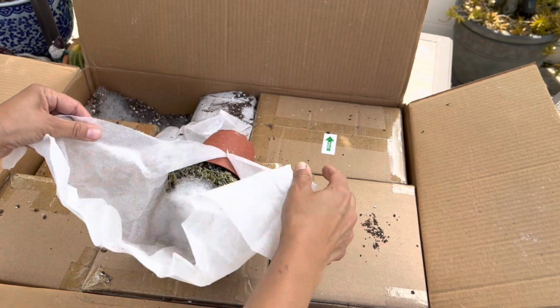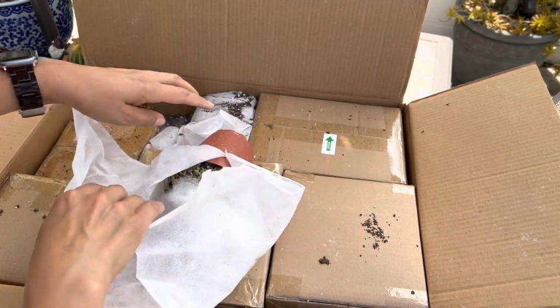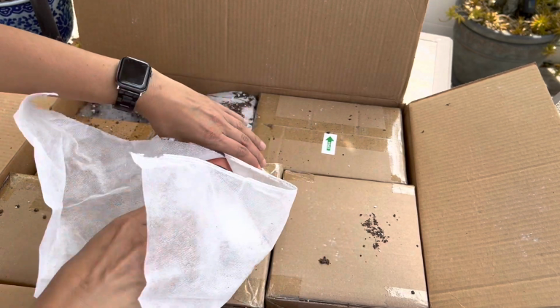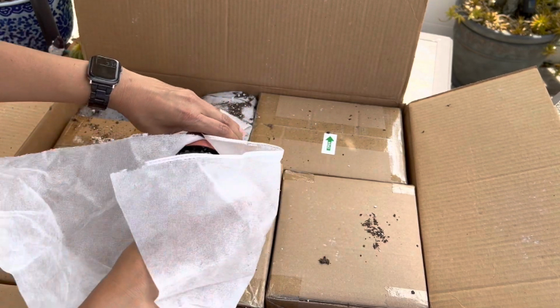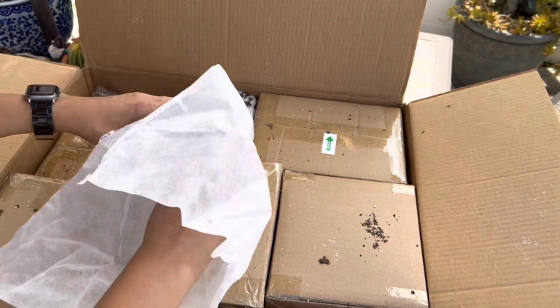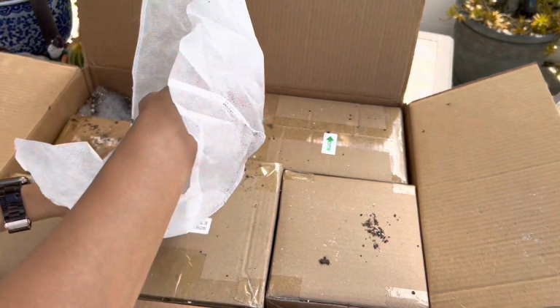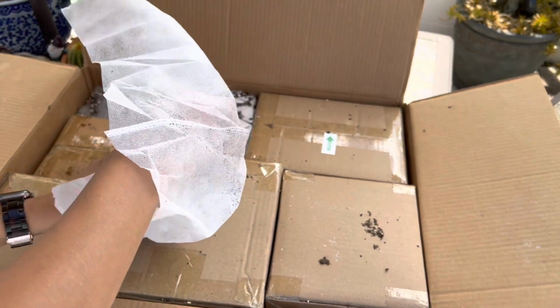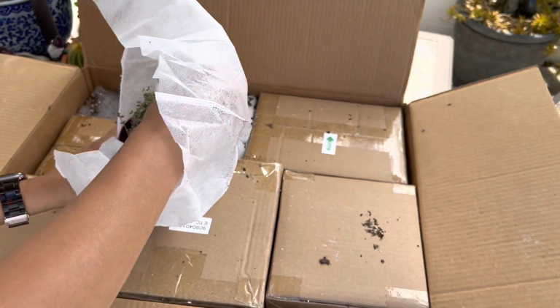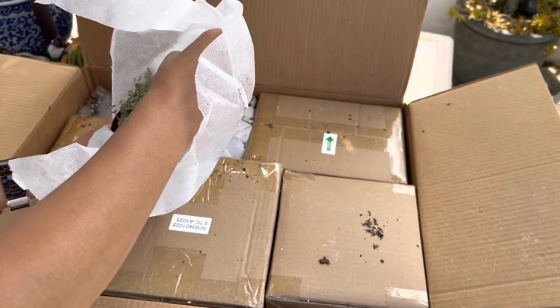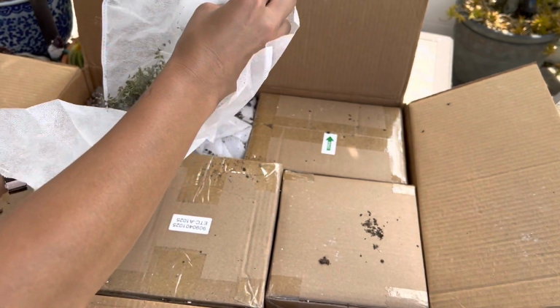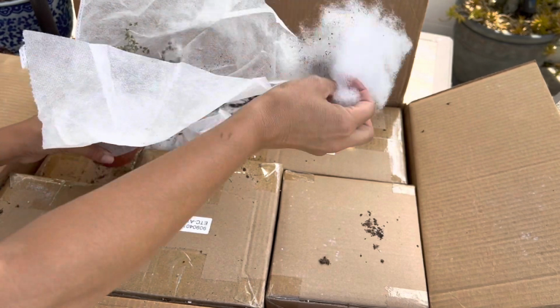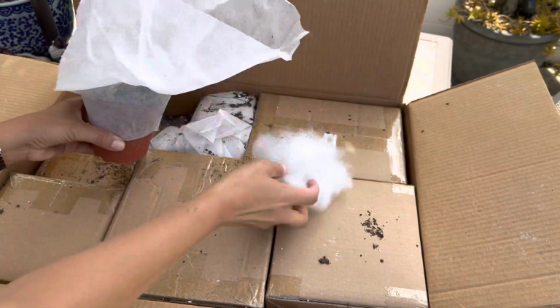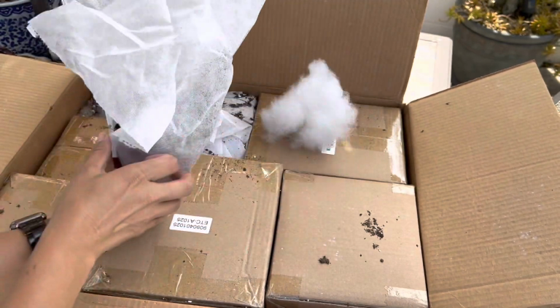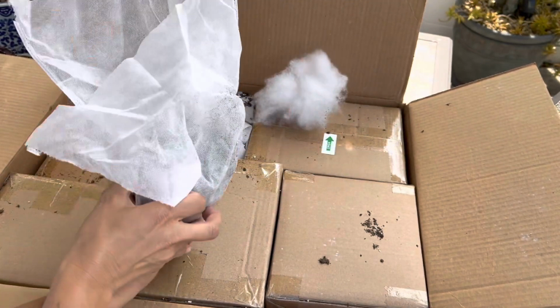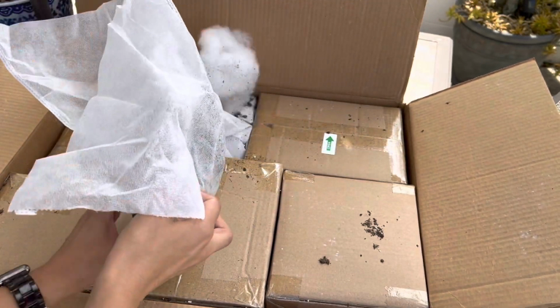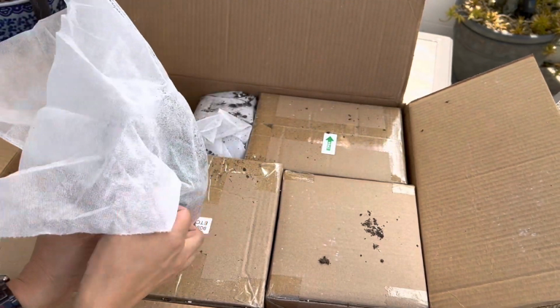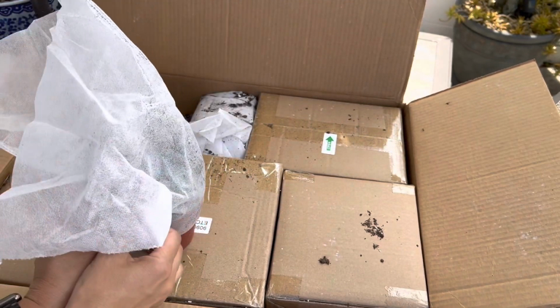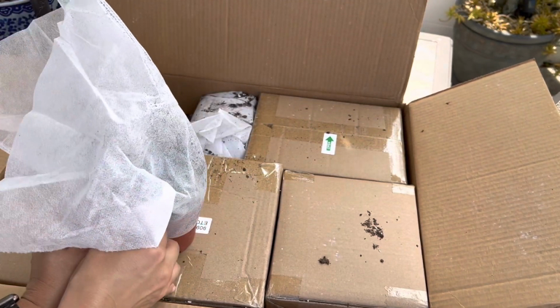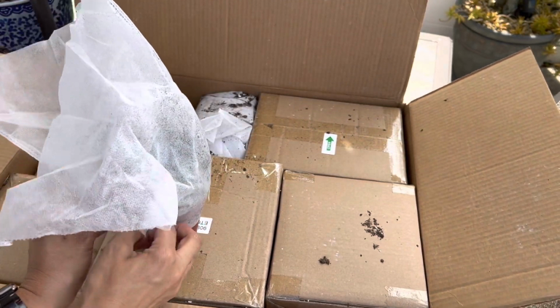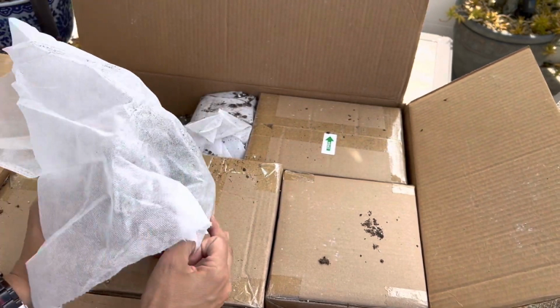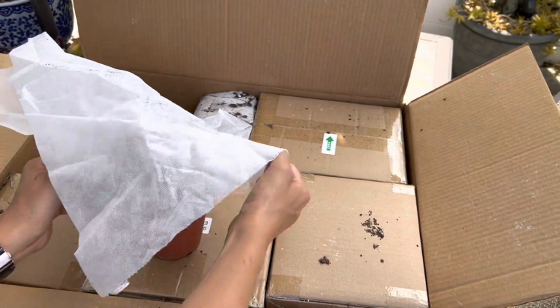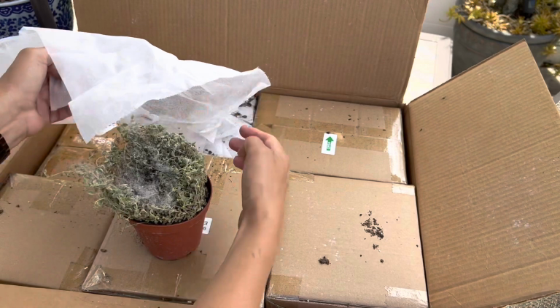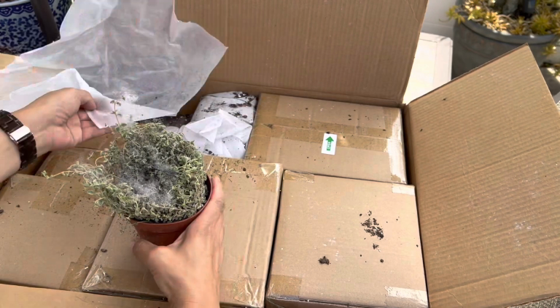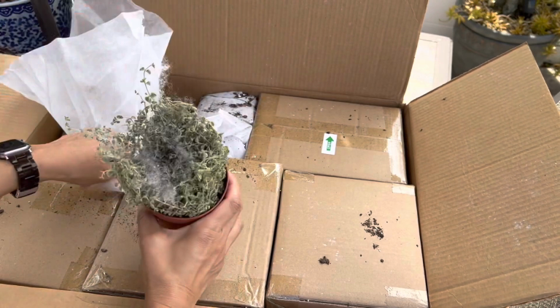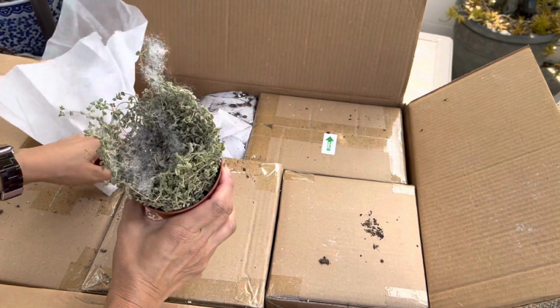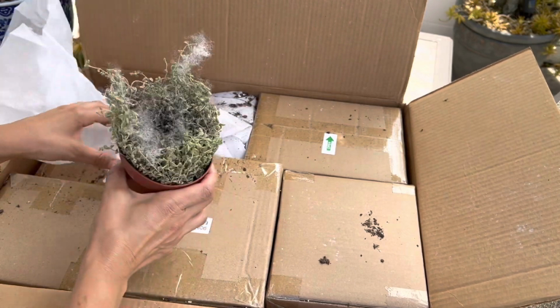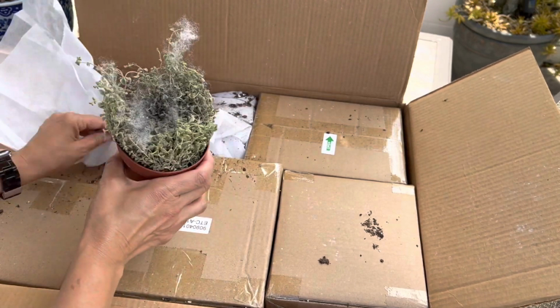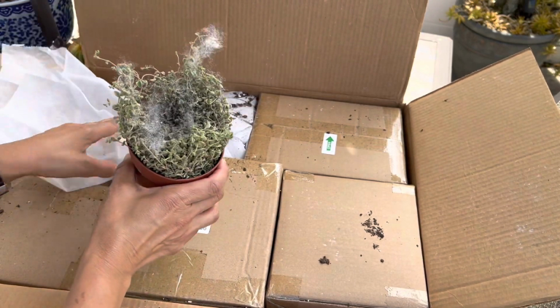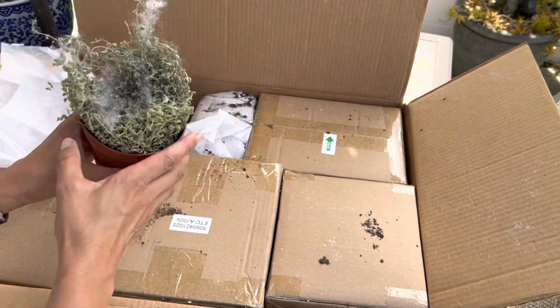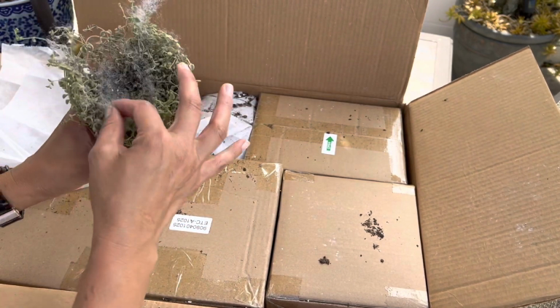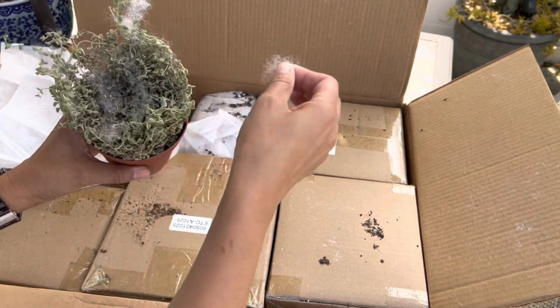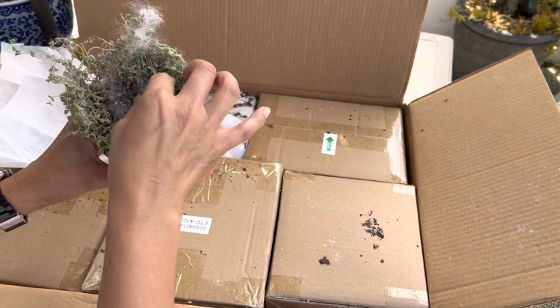Oh, look at this one! I think this is a type of sedum — look at it, it's got pink and green and white.